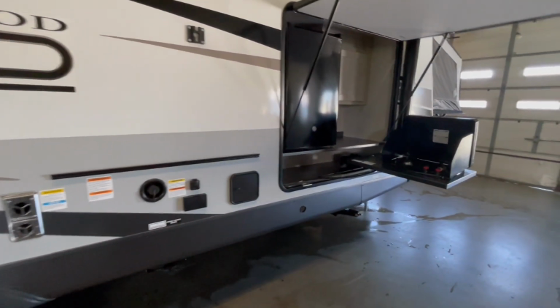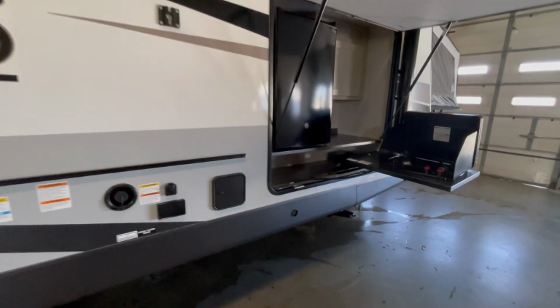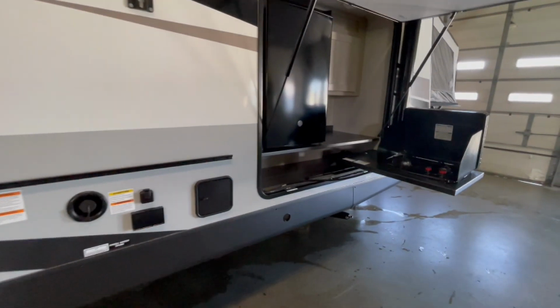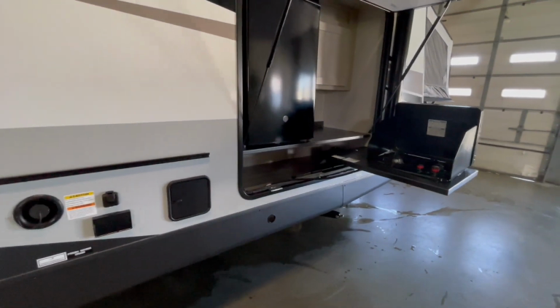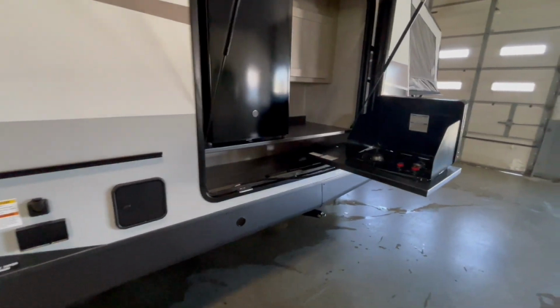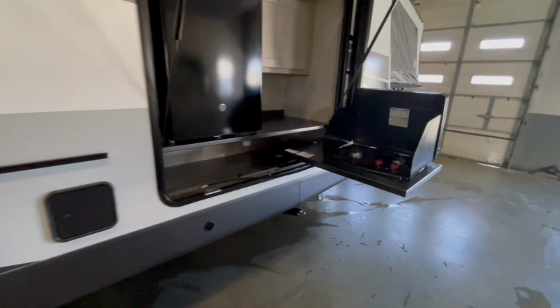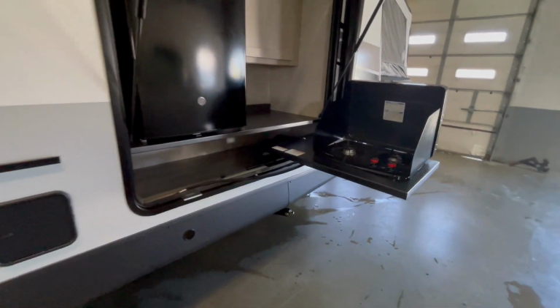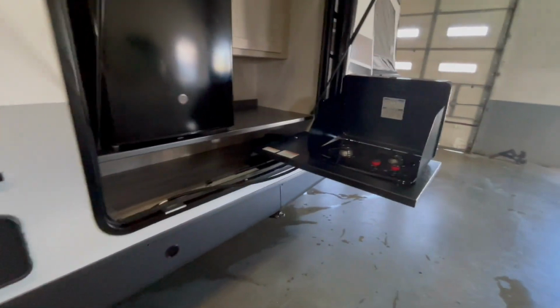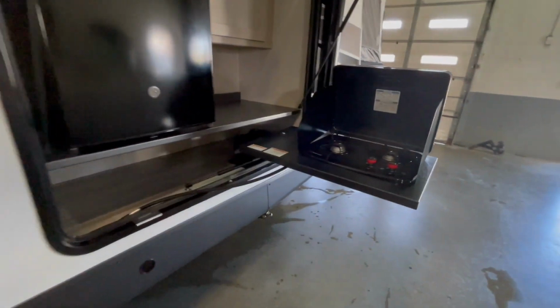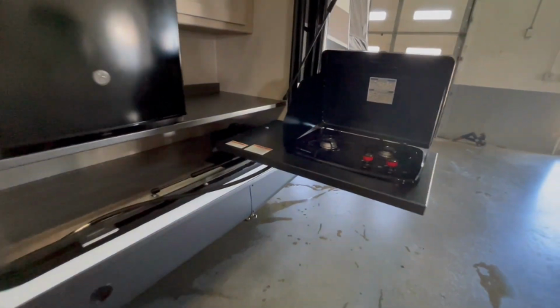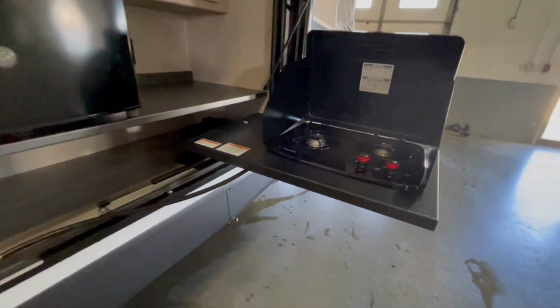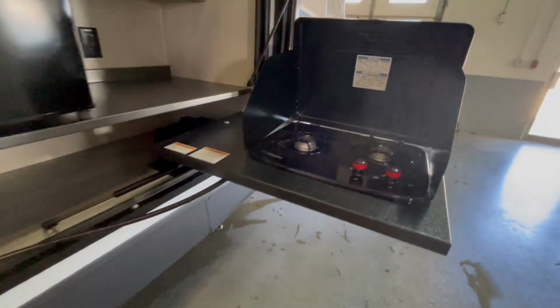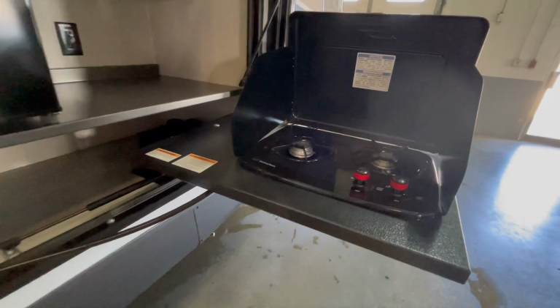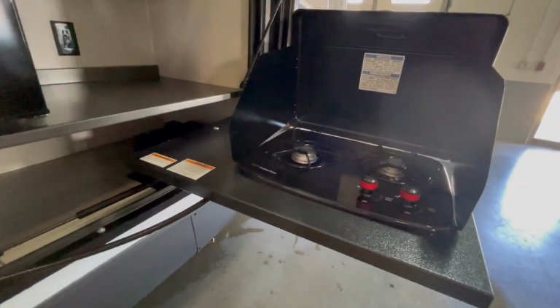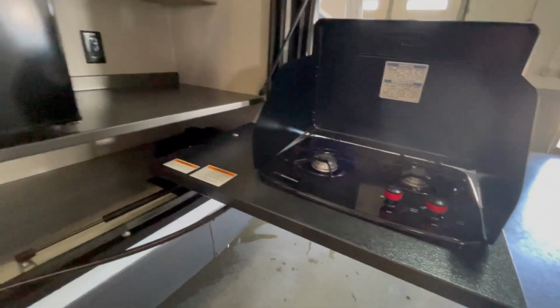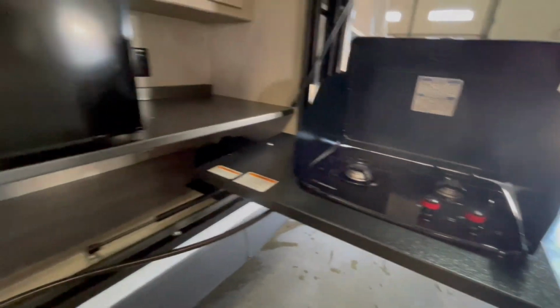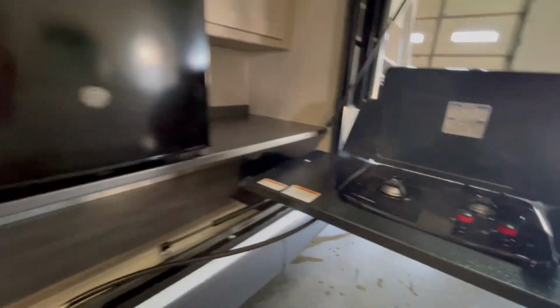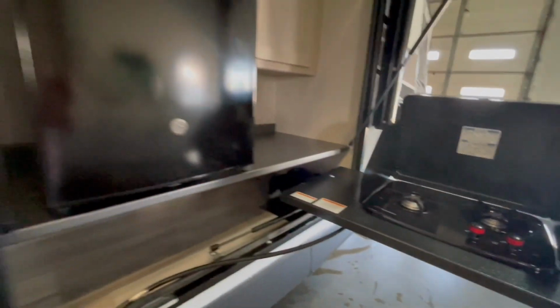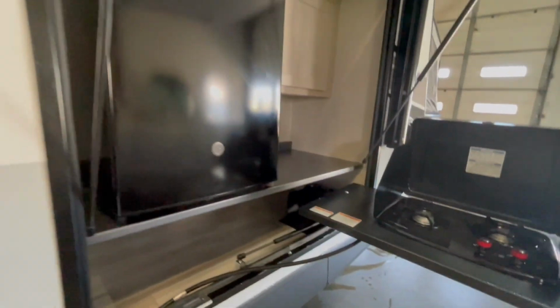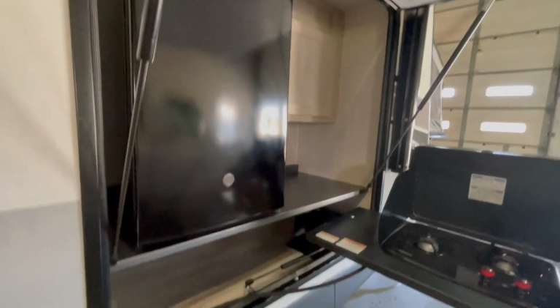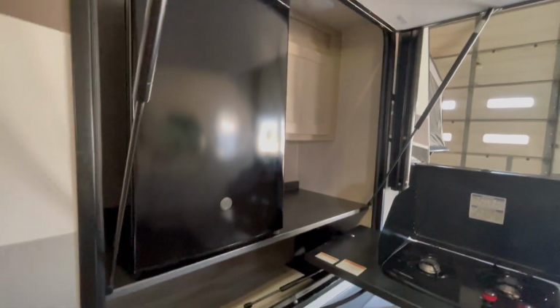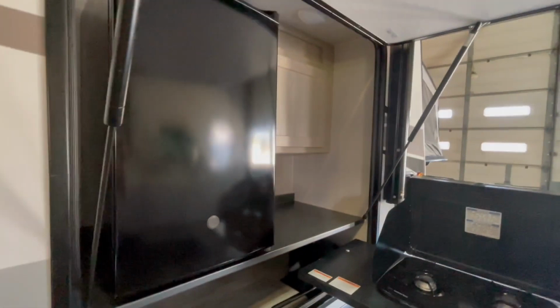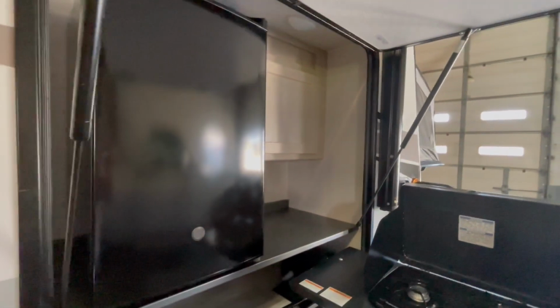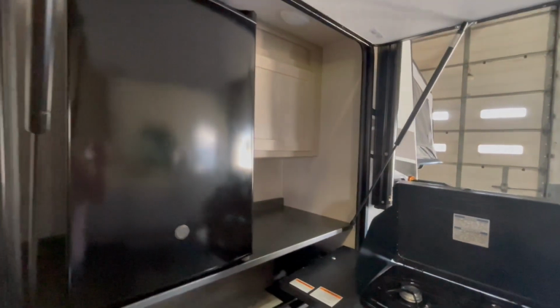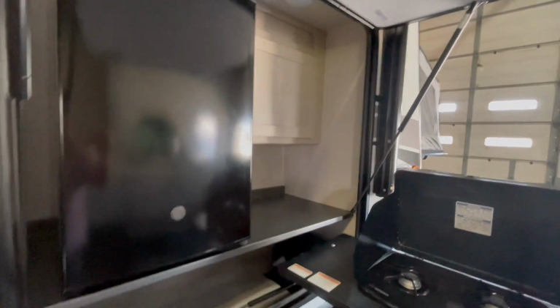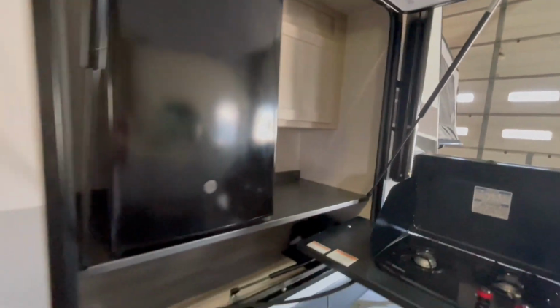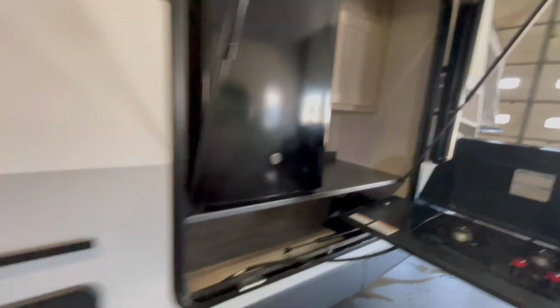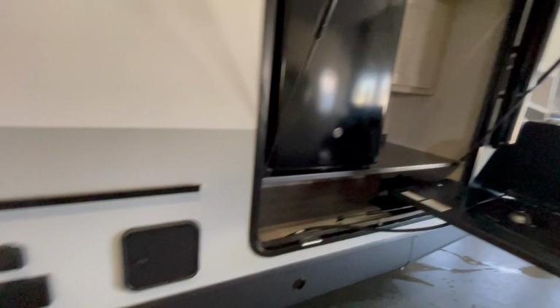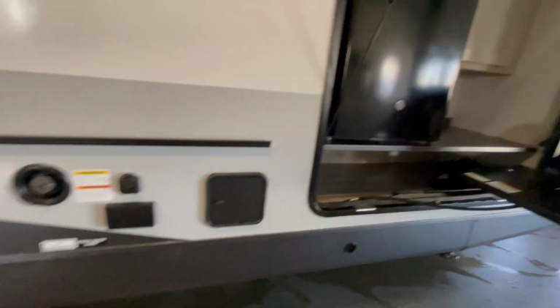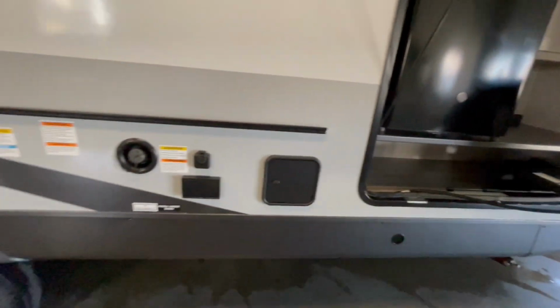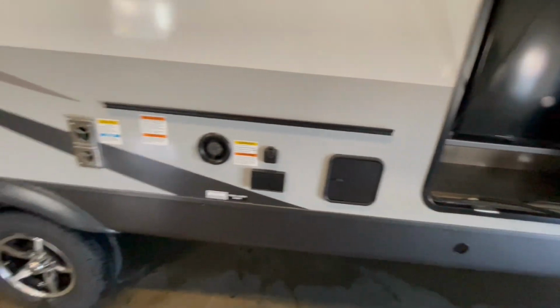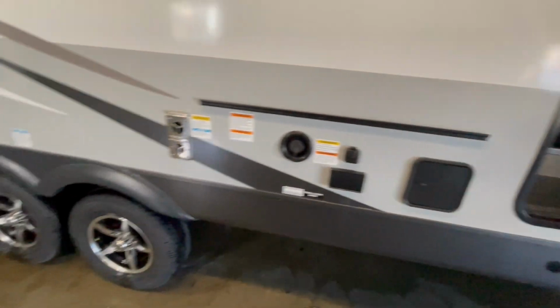You have your fresh water fill, and a small outside kitchen featuring a two-burner cooktop, a 110-volt refrigerator, and cabinetry. This unit also has a motion-detecting light in the outside kitchen area.